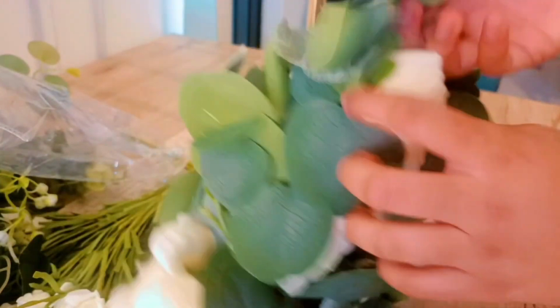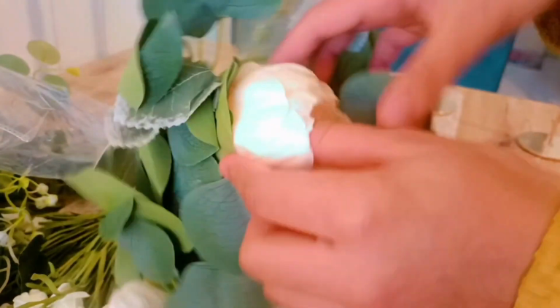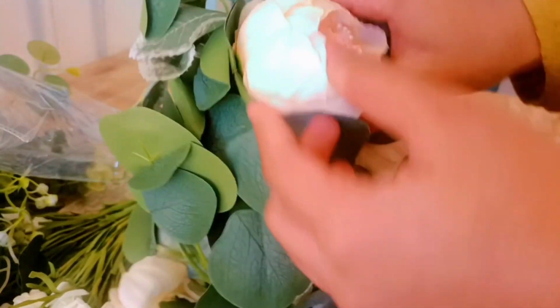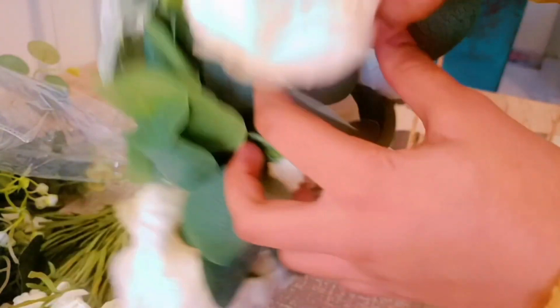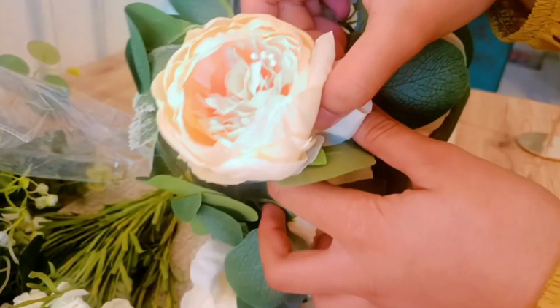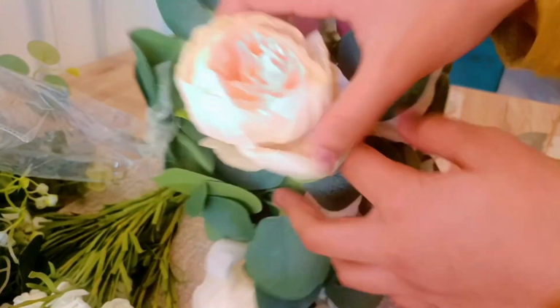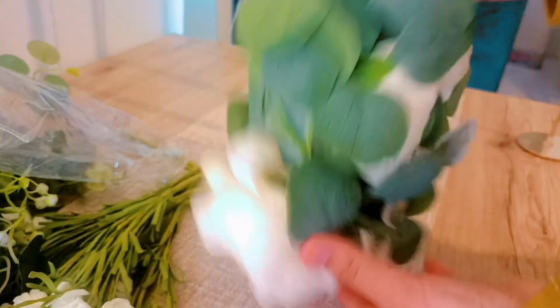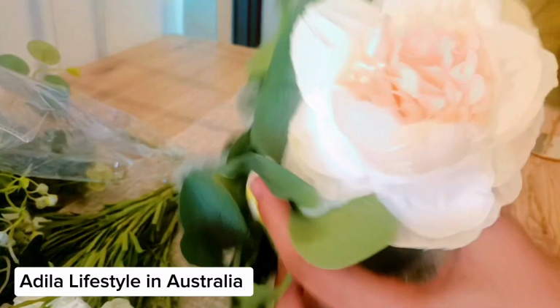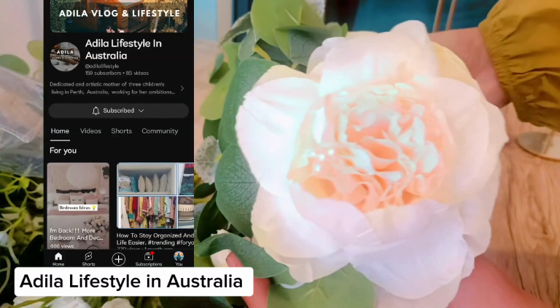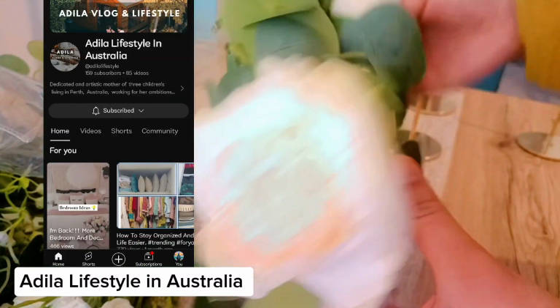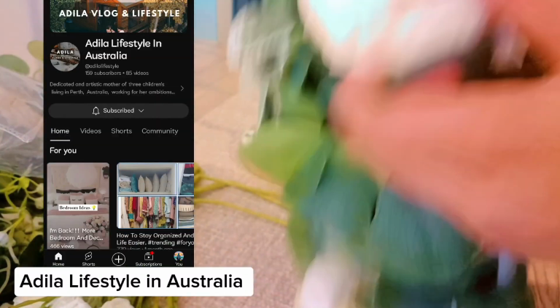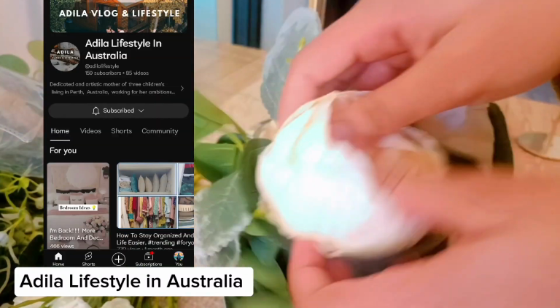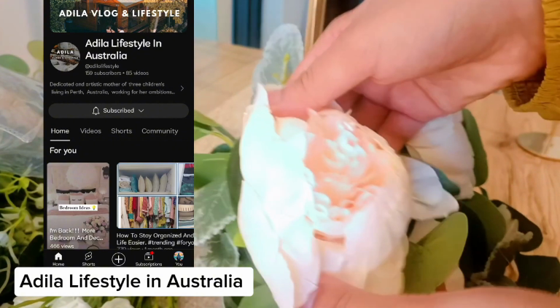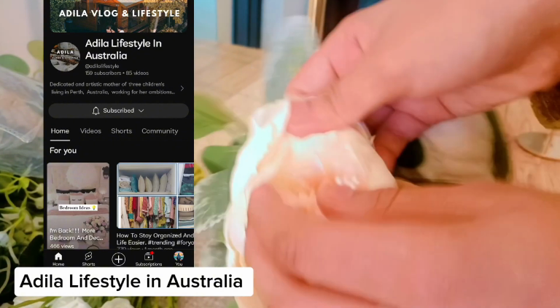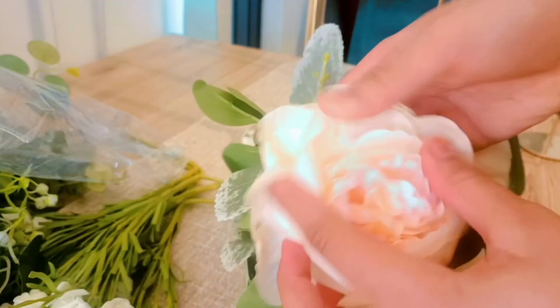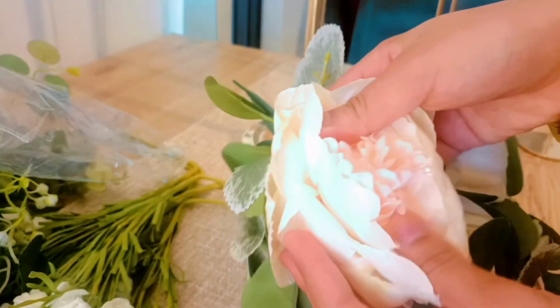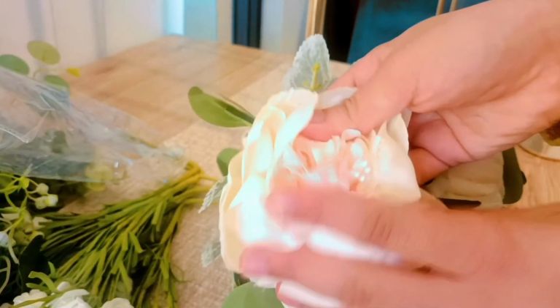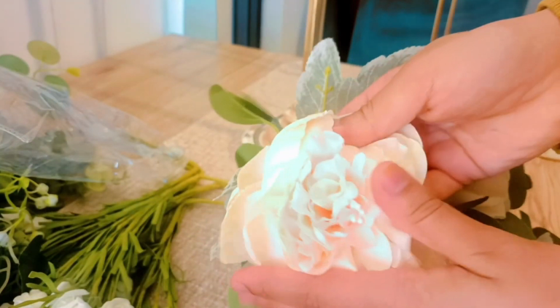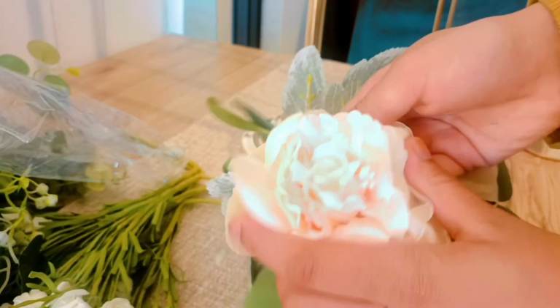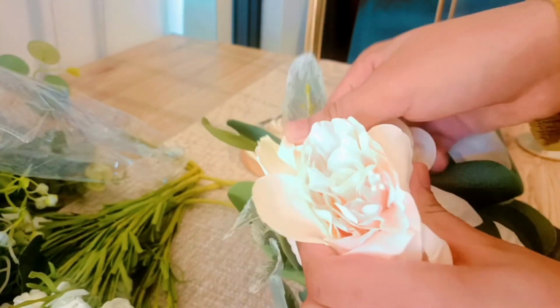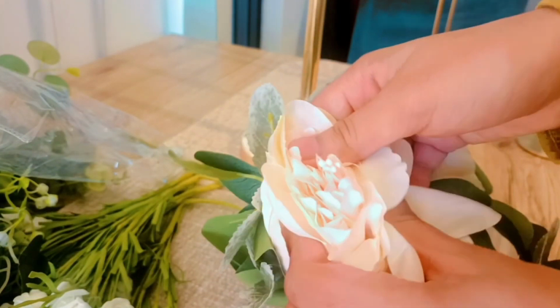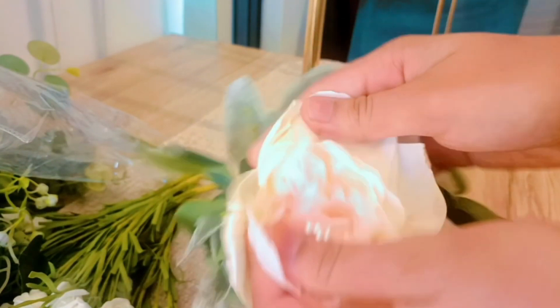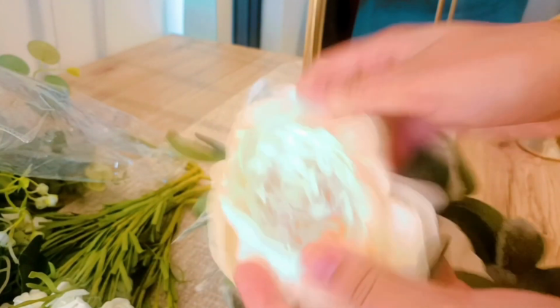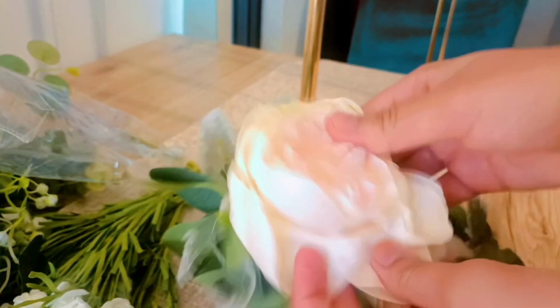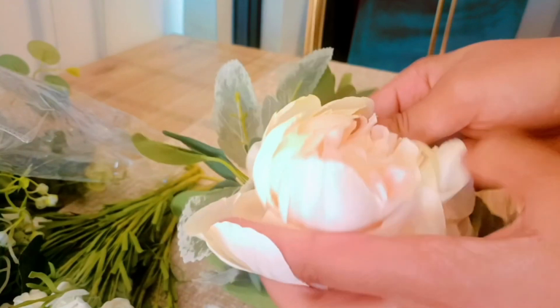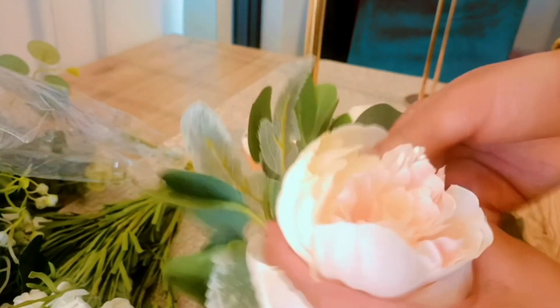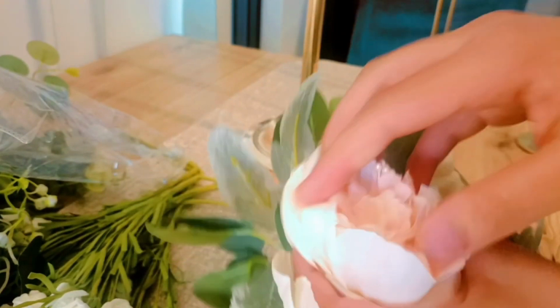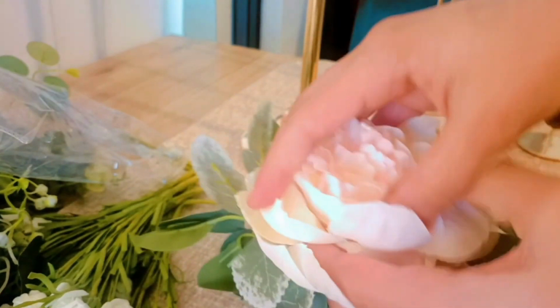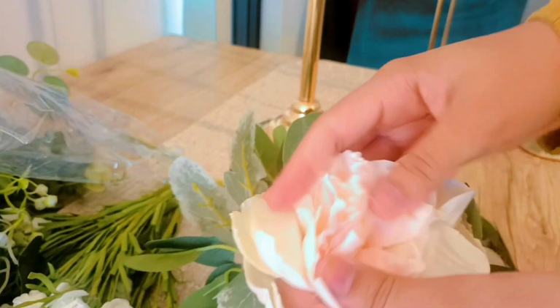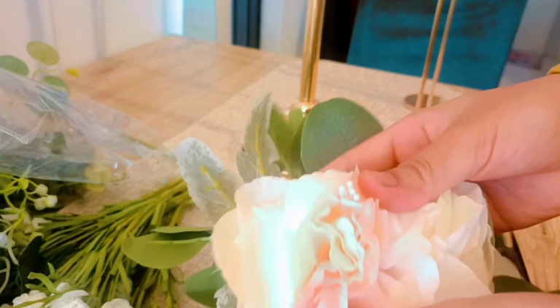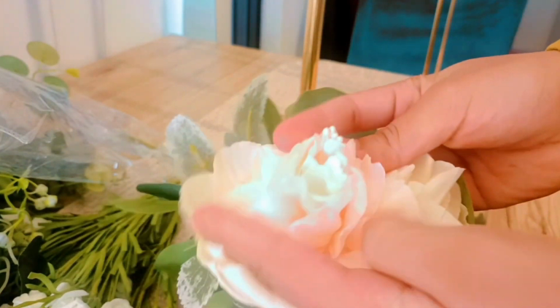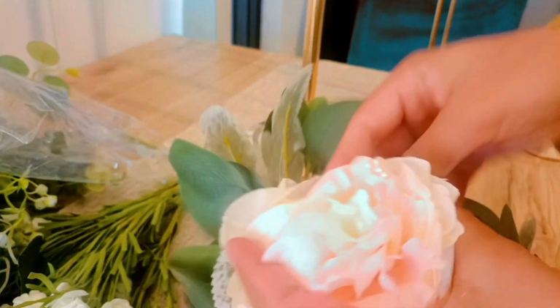For the people who want to see the end result in more depth, go to my mom's channel. The channel's name is Adila Lifestyle in Australia. She has the same video but it's completely different — mine is about organizing and unraveling everything, while hers is more based on the end product.